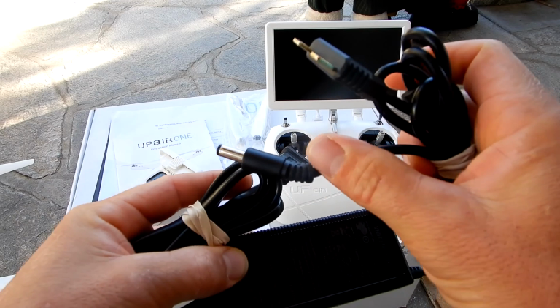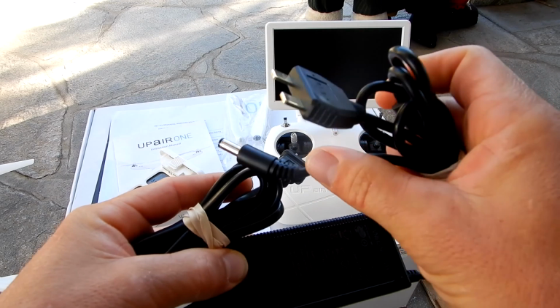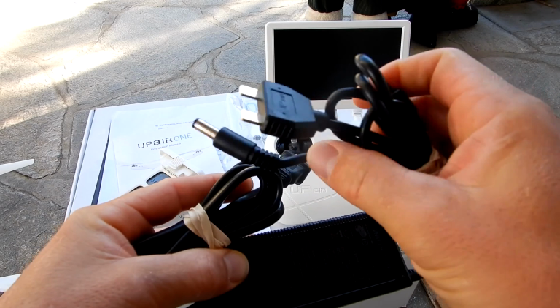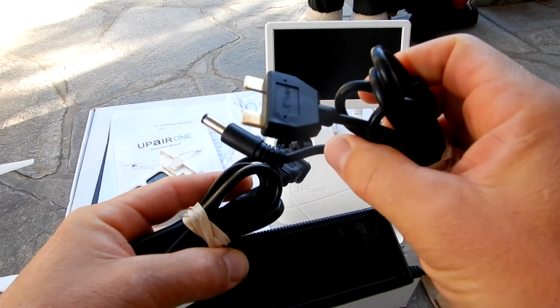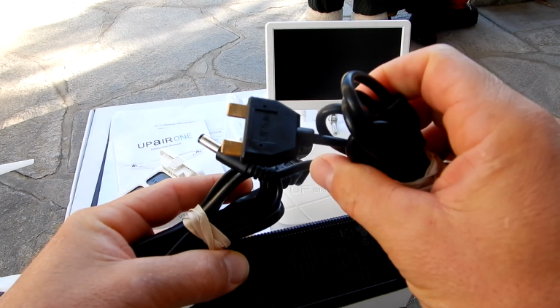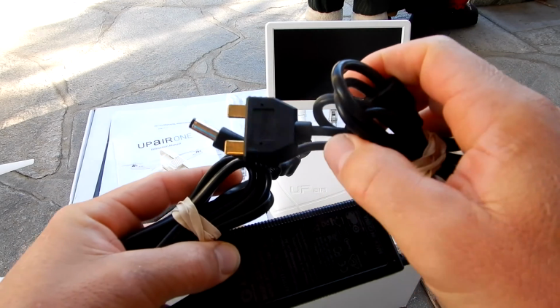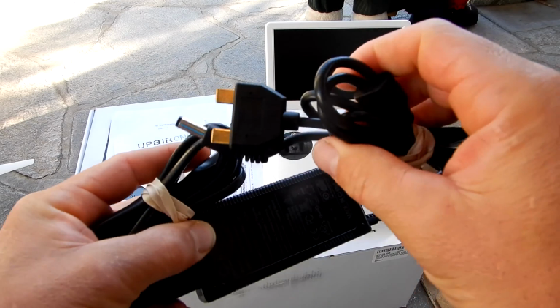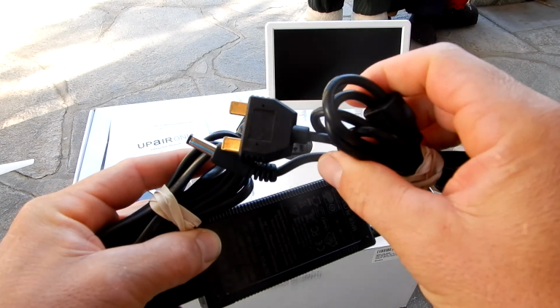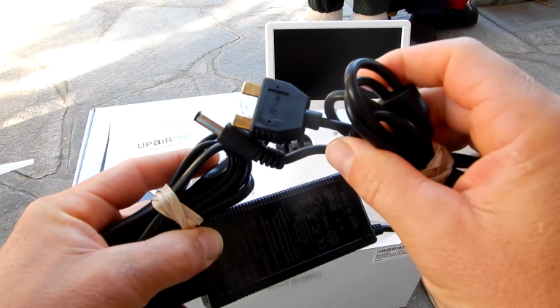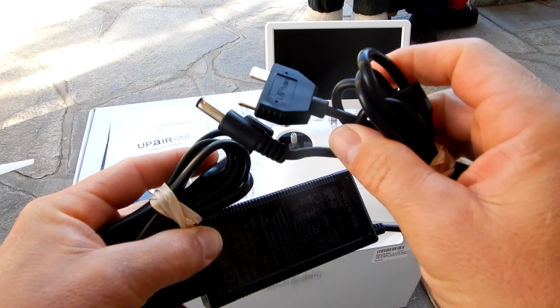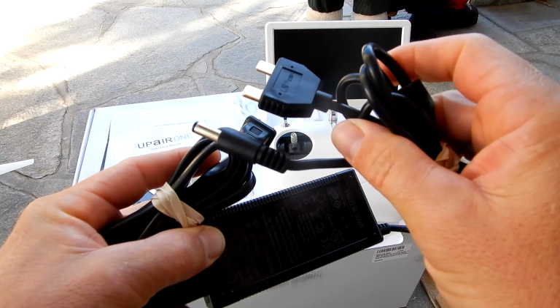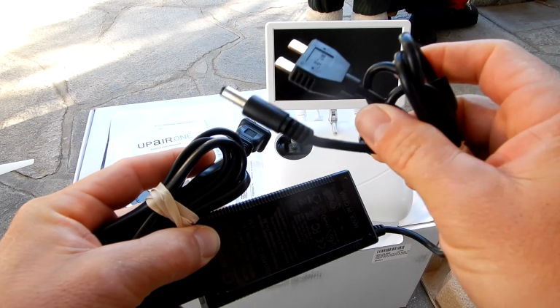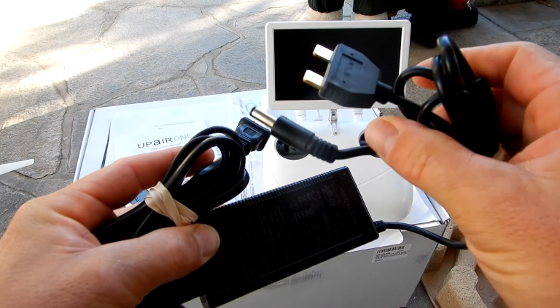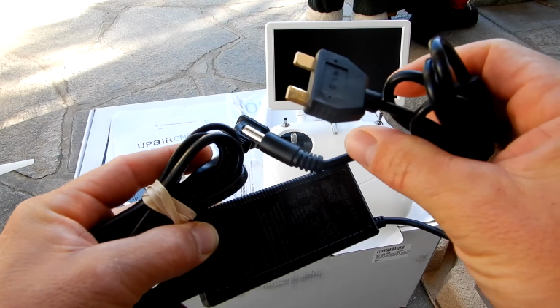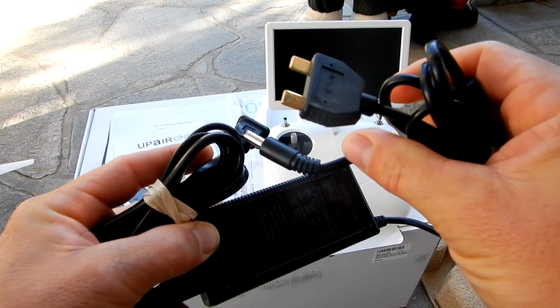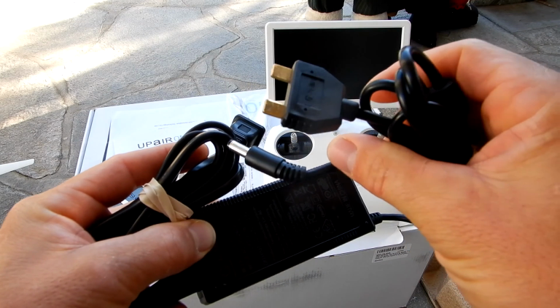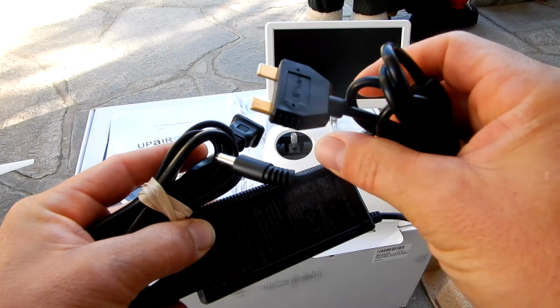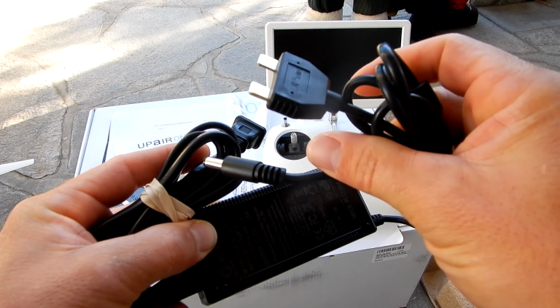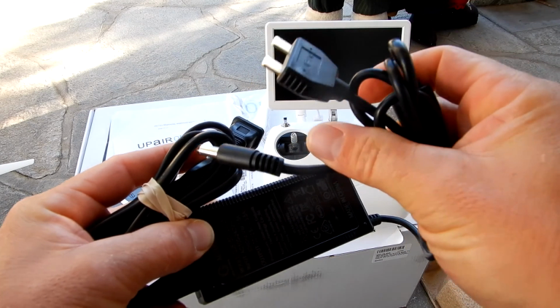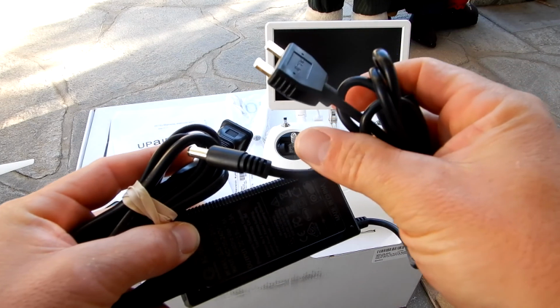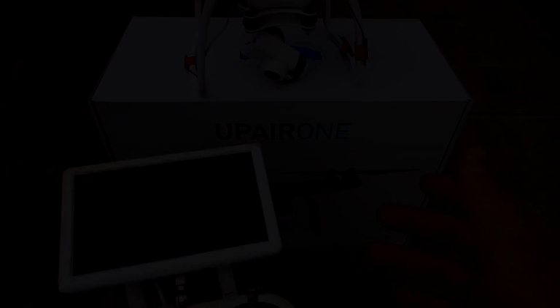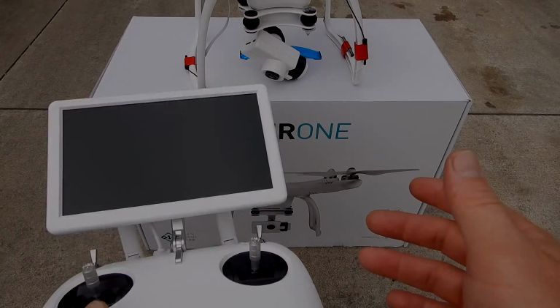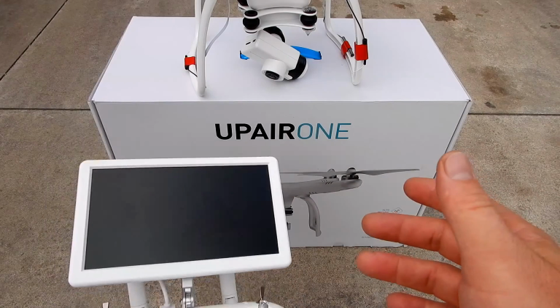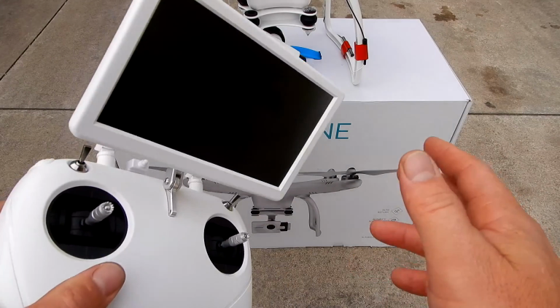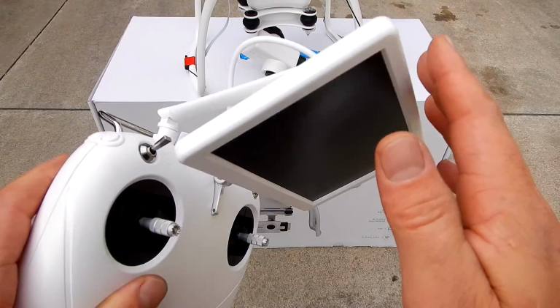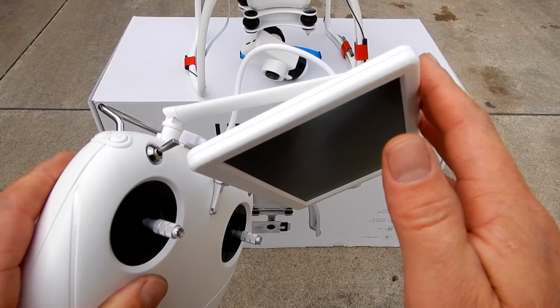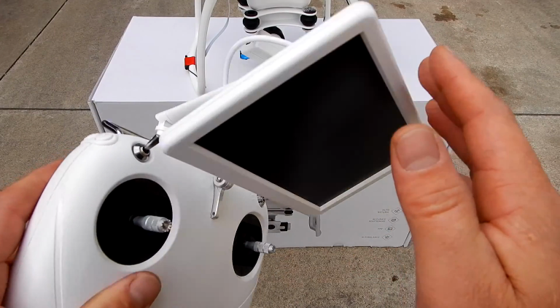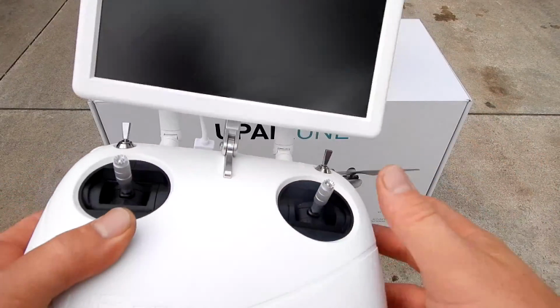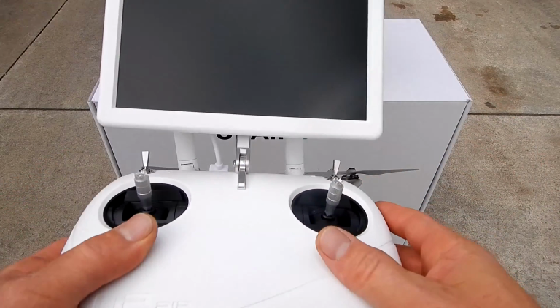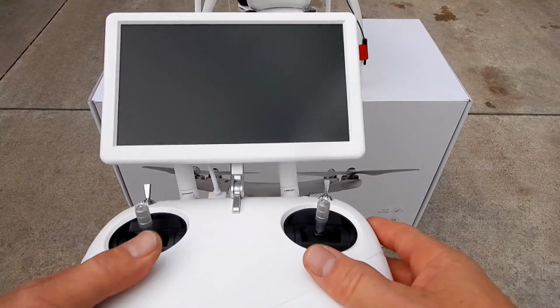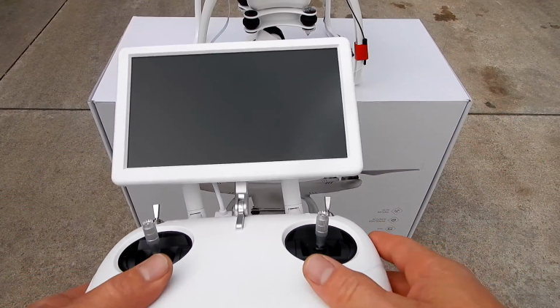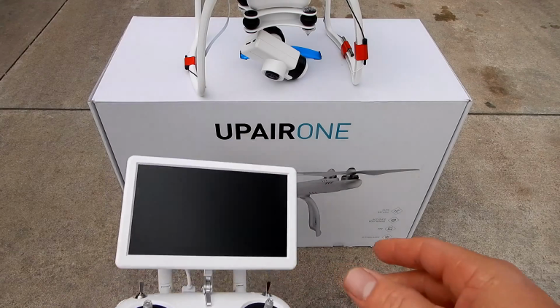It comes with one 5400 mAh battery, and the included charger is designed to charge both the battery and the remote battery separately. It's a quick charger, so the battery charges in about two hours. The remote battery will be fully charged in about three hours. One of the nice things about this model is that it has a self-calibrating compass.